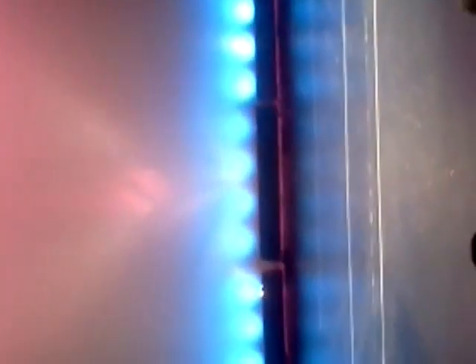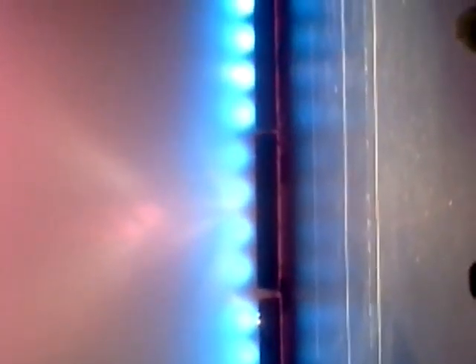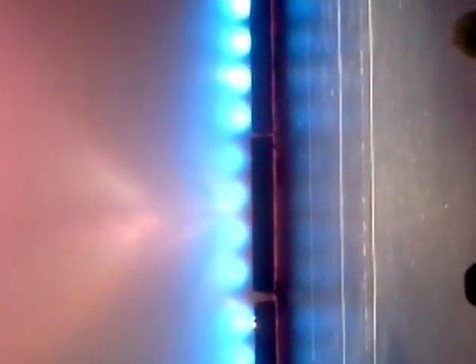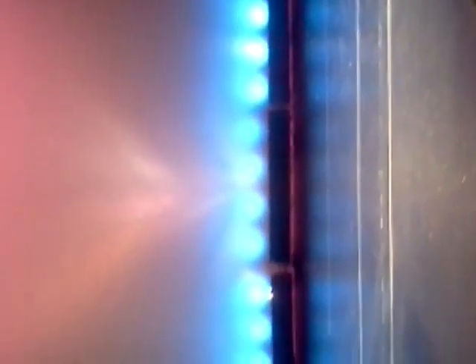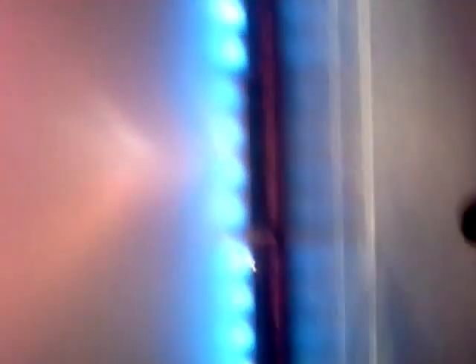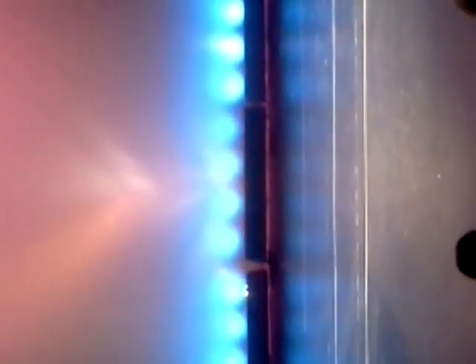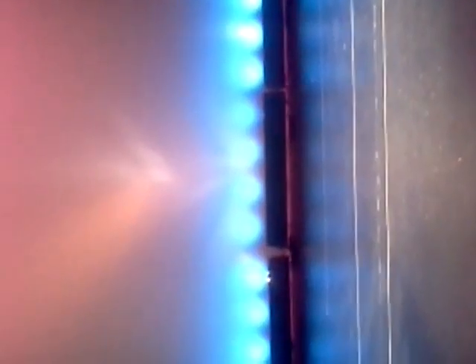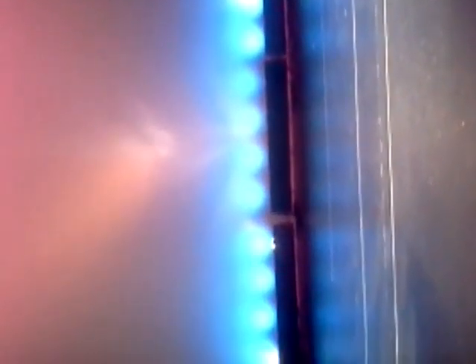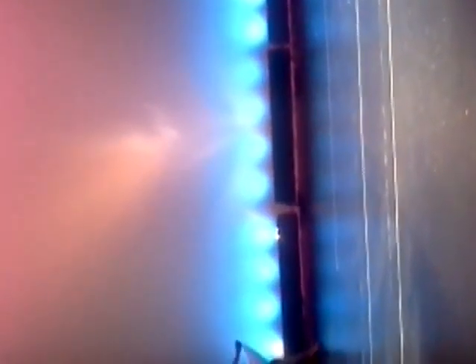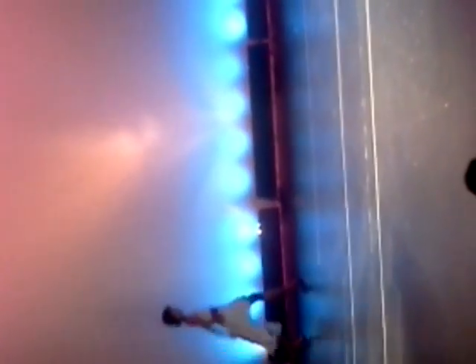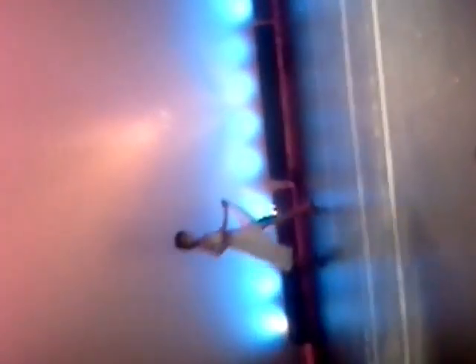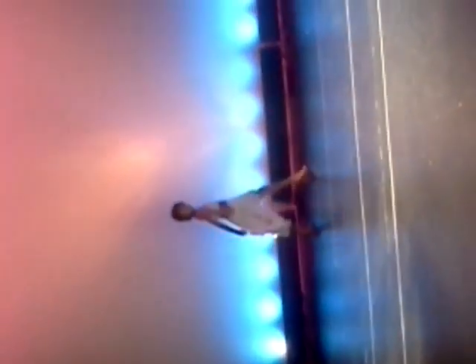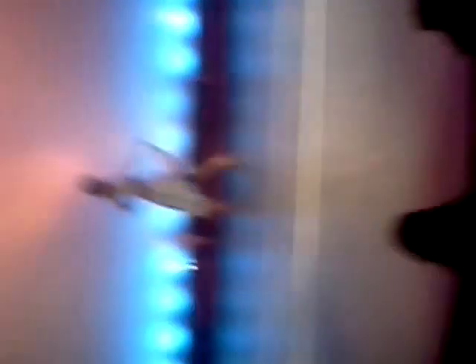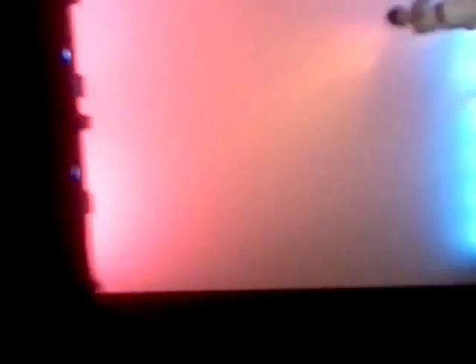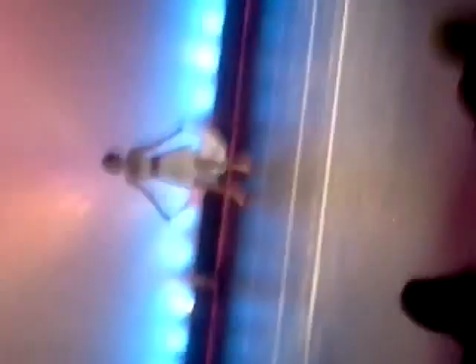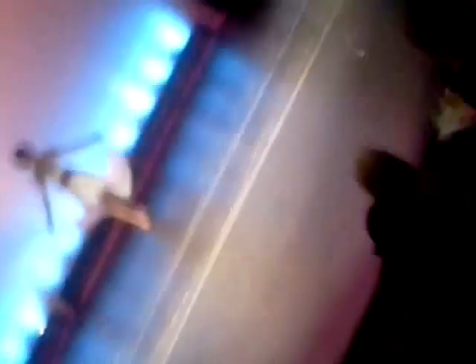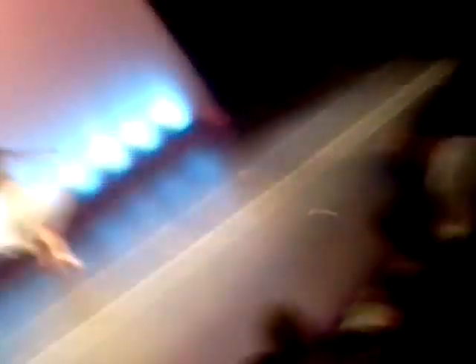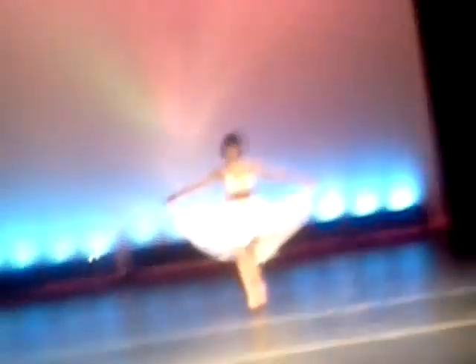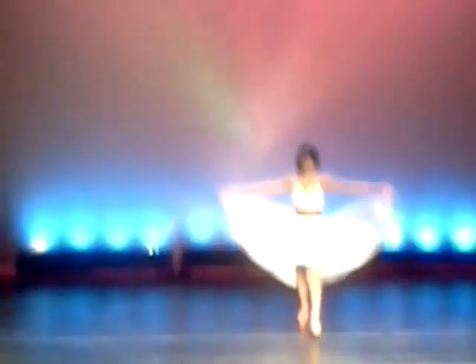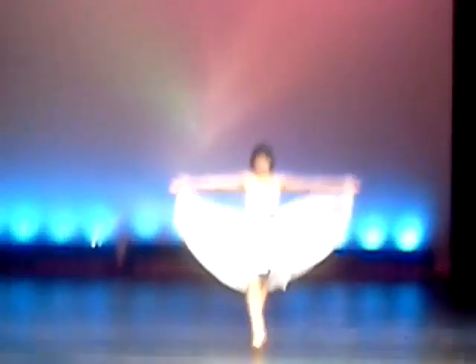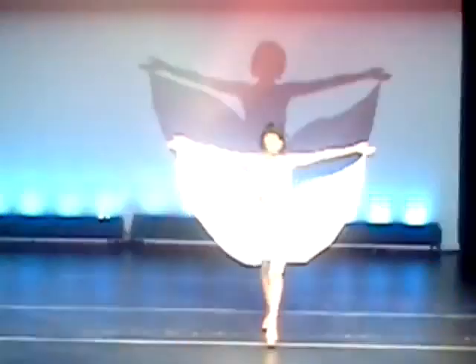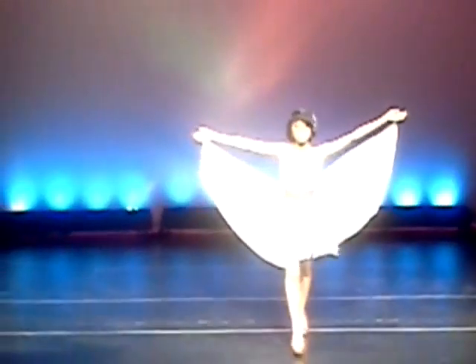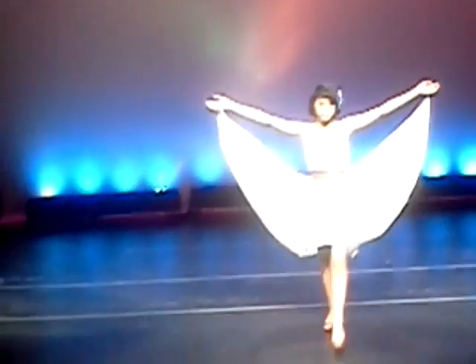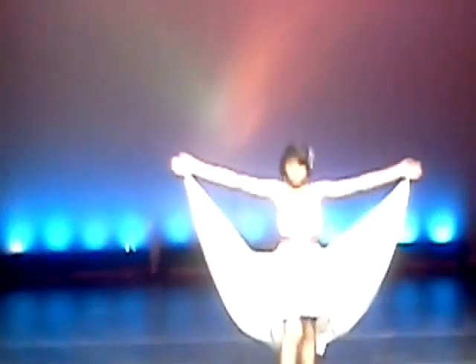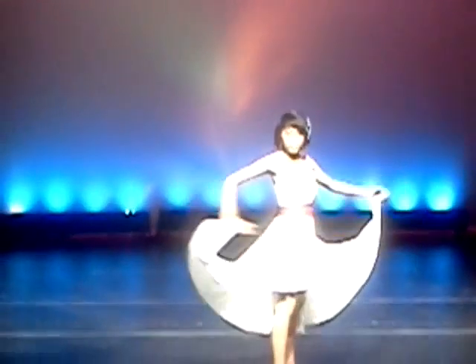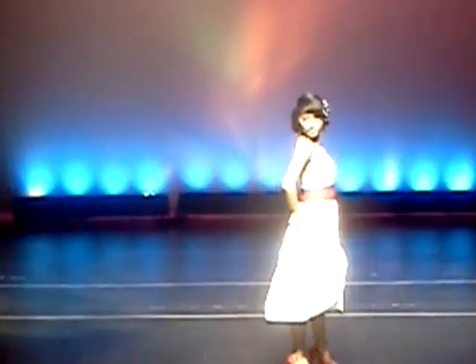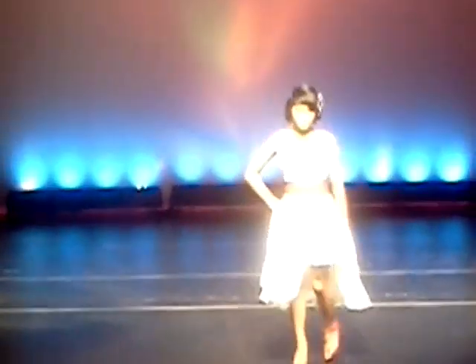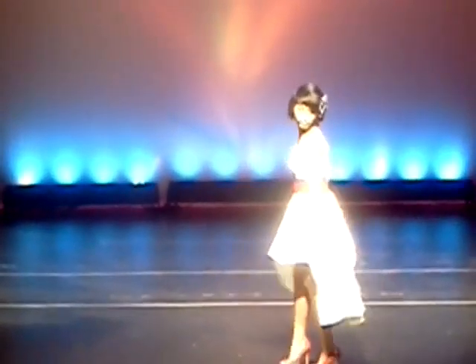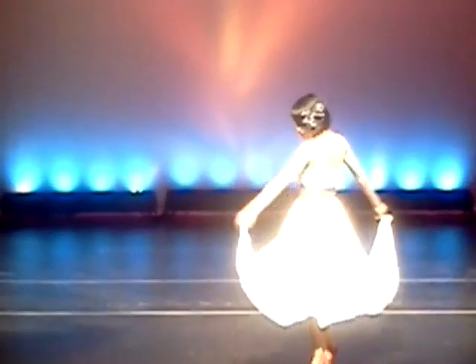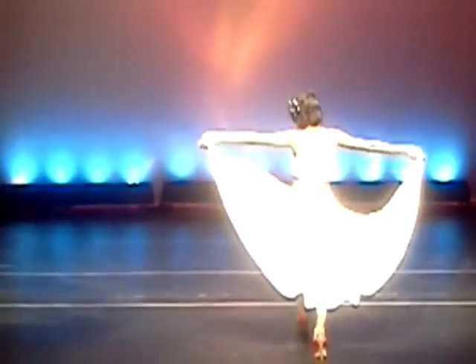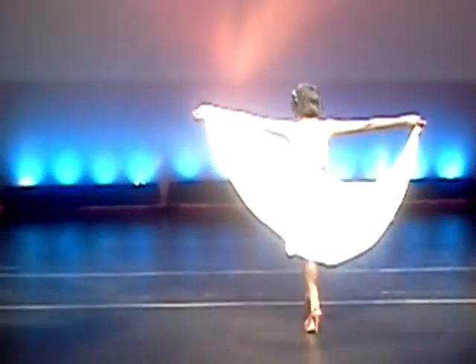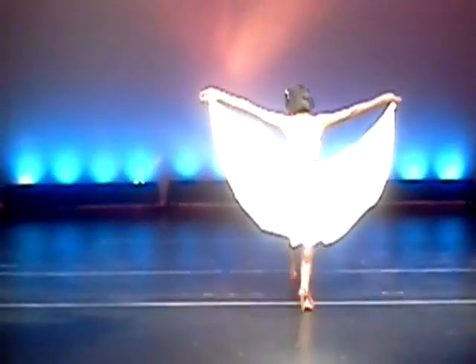Our next model is Marissa. It is a simple white dress with a train. A red sash is tied around the waist. There are red and white jewels on the train and sash.